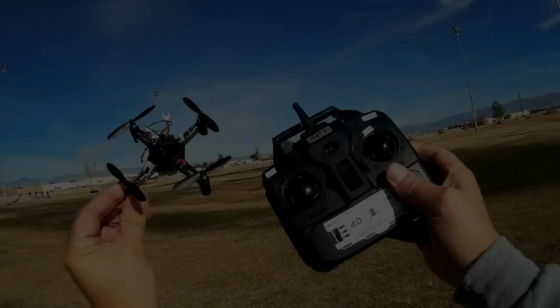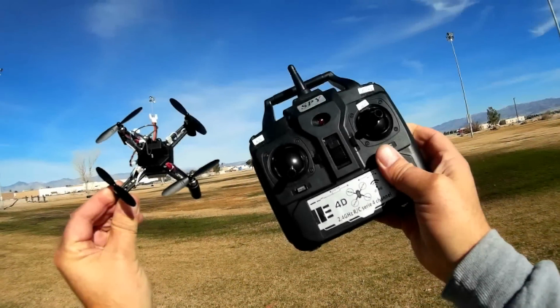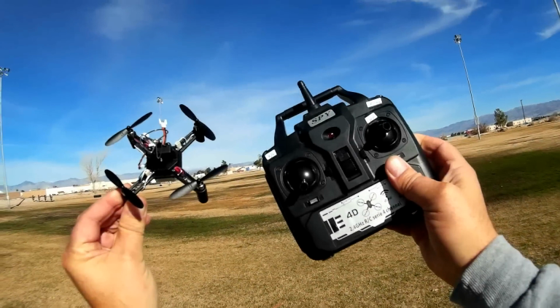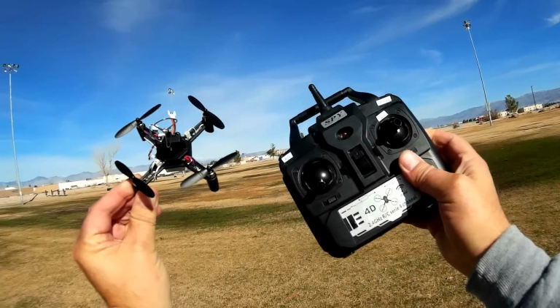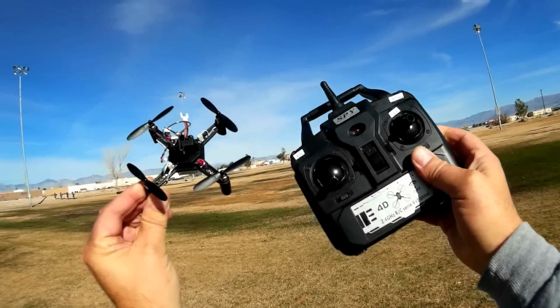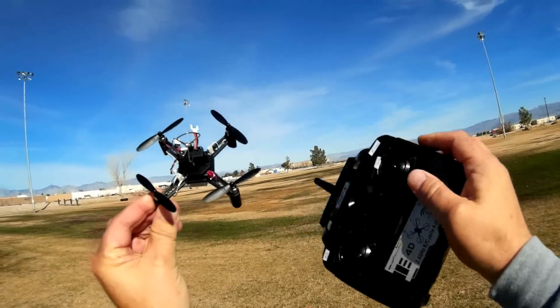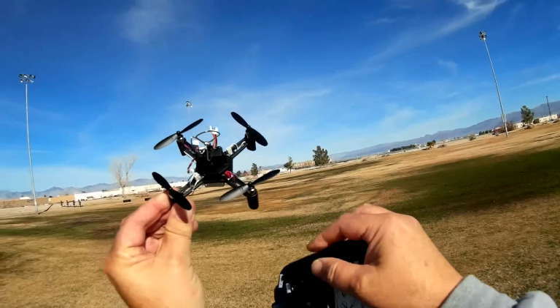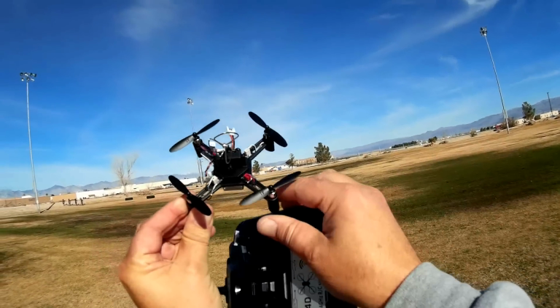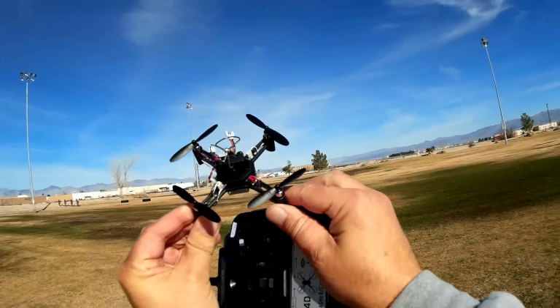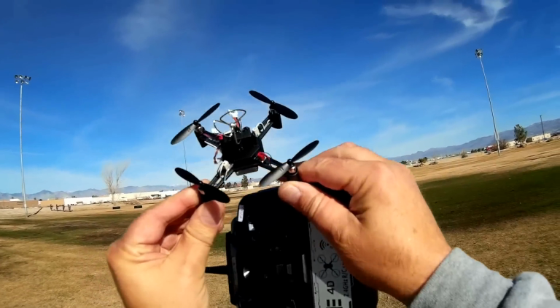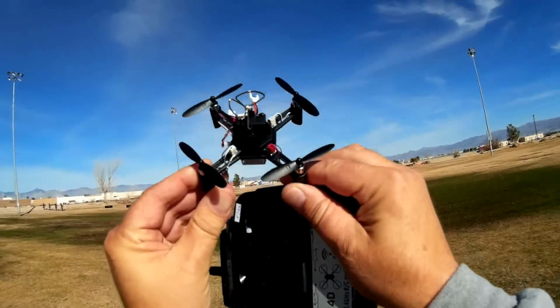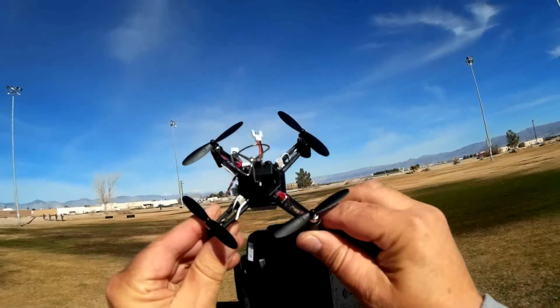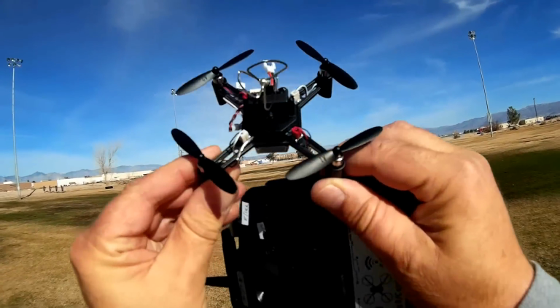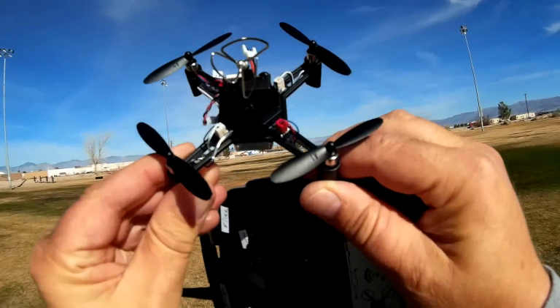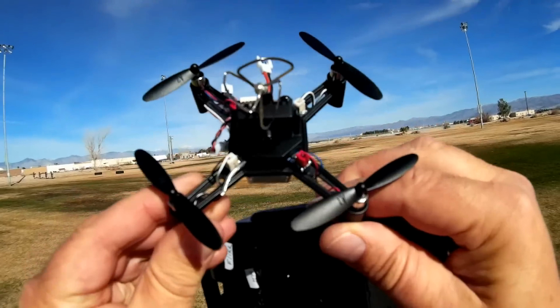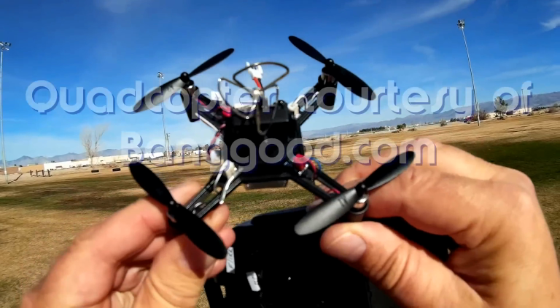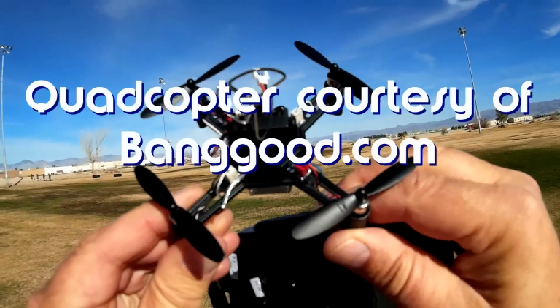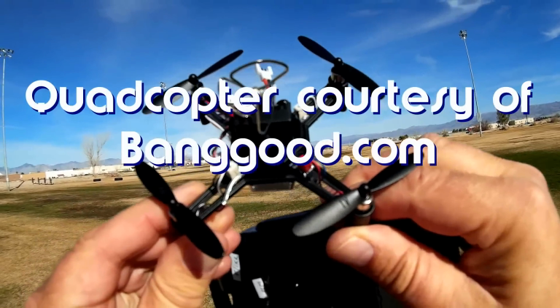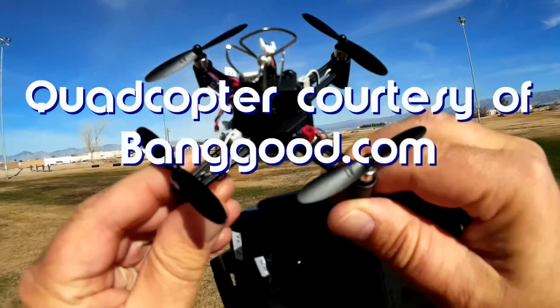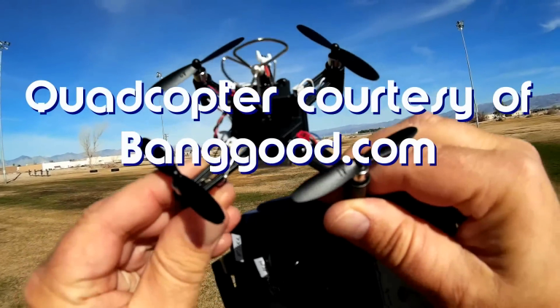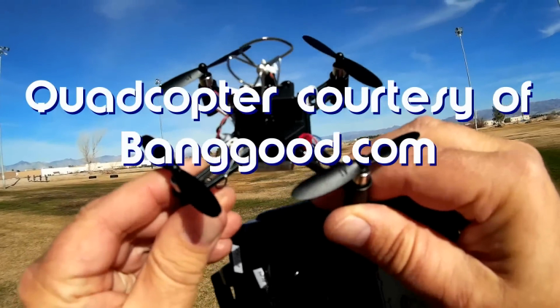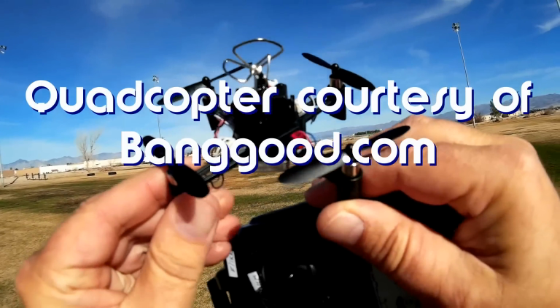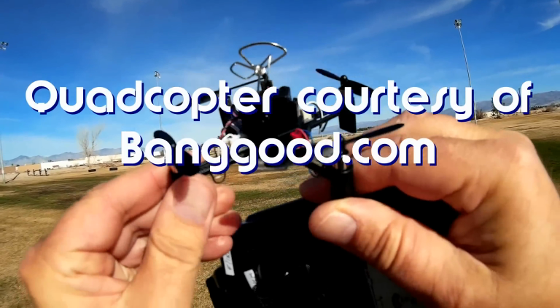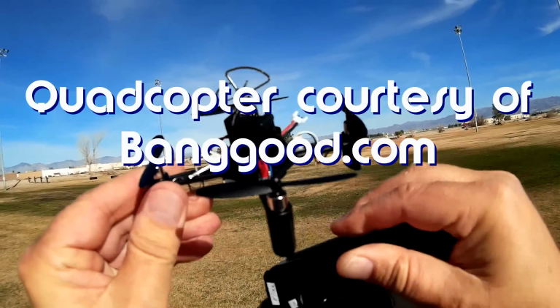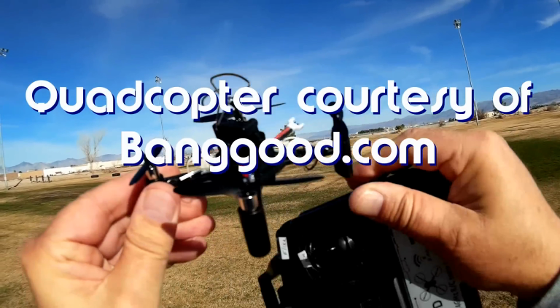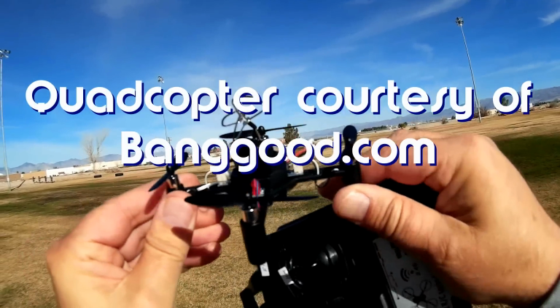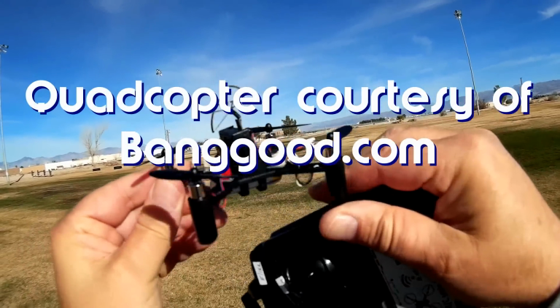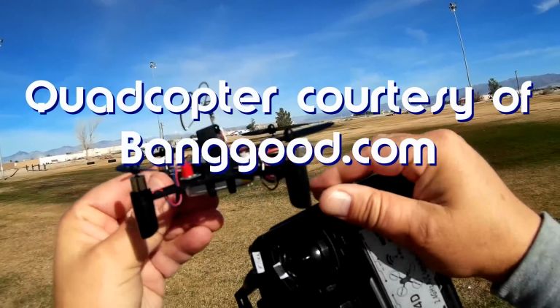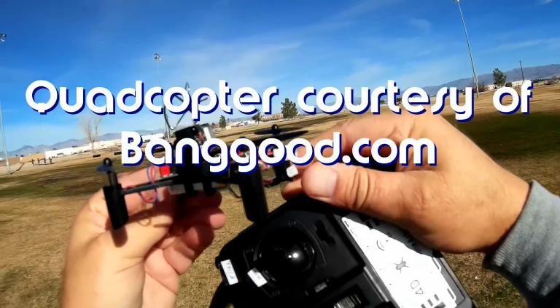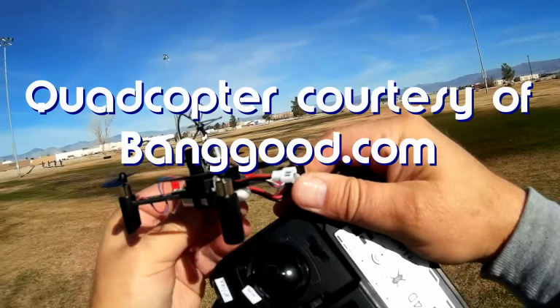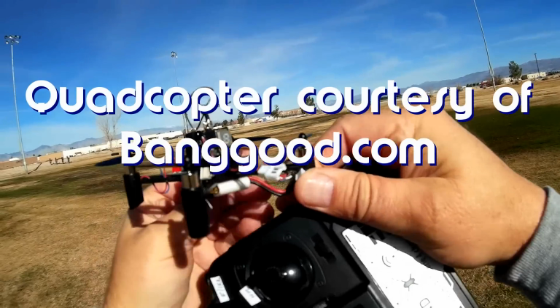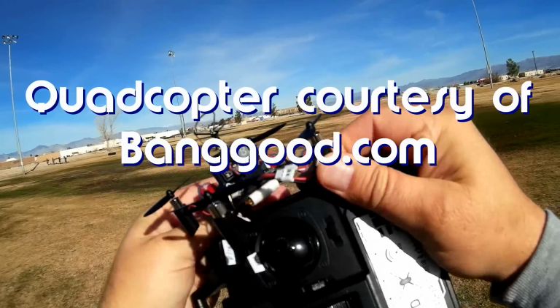Good morning, Quadcopter 101, and what I got for you today is a very interesting little drone. This is the DIY drone, or do-it-yourself drone.